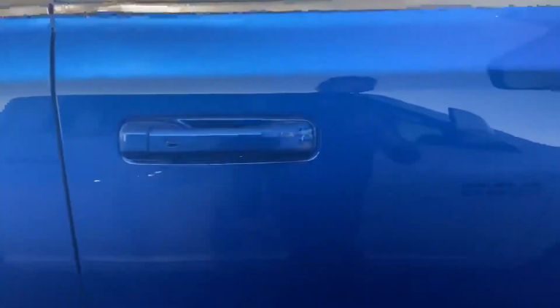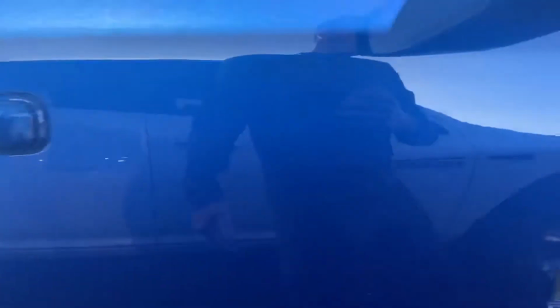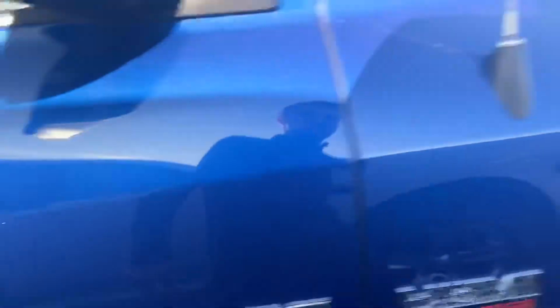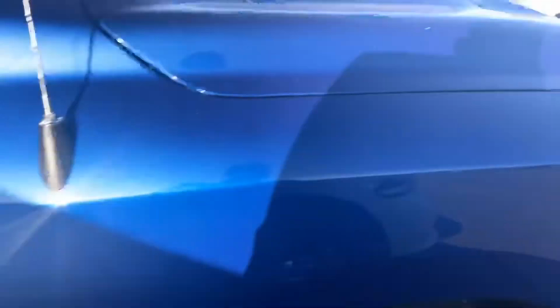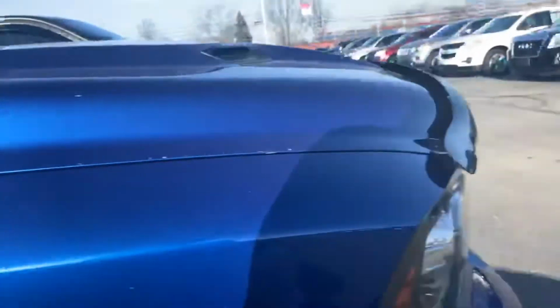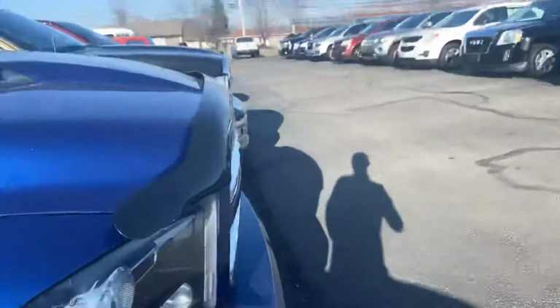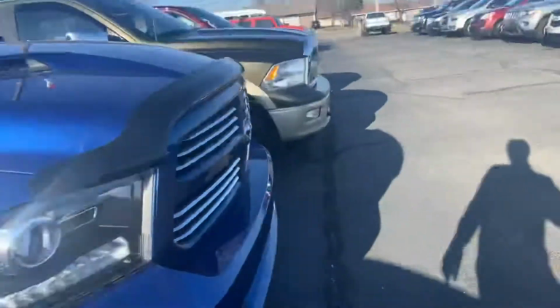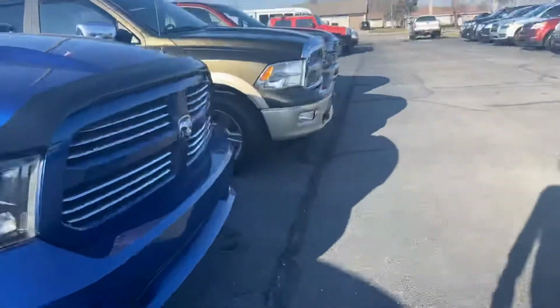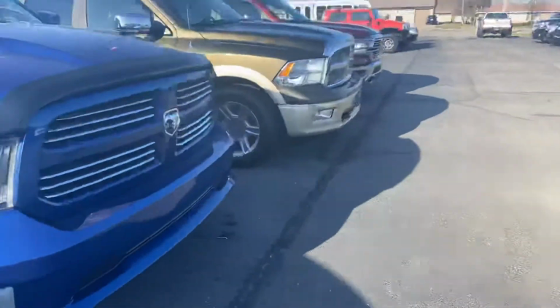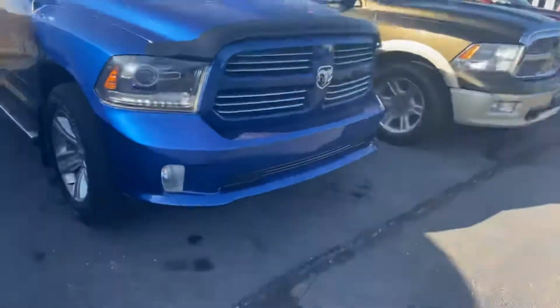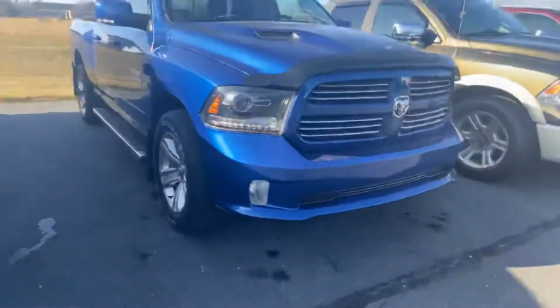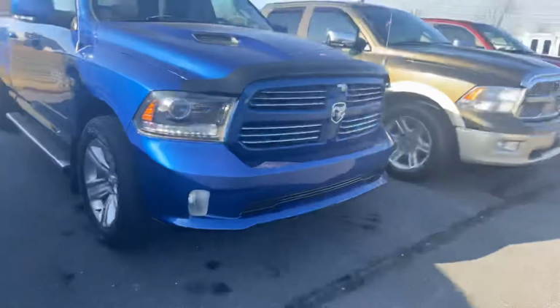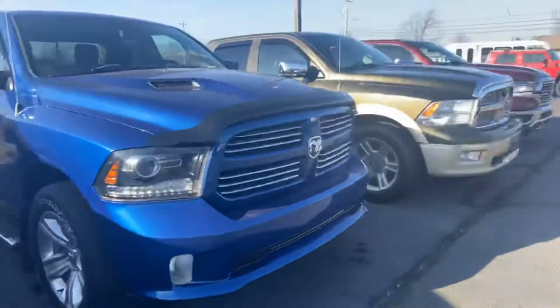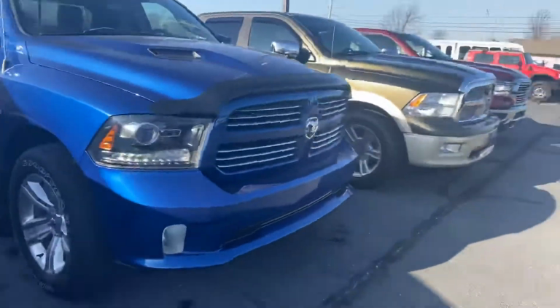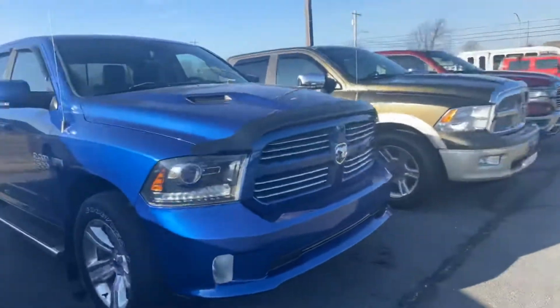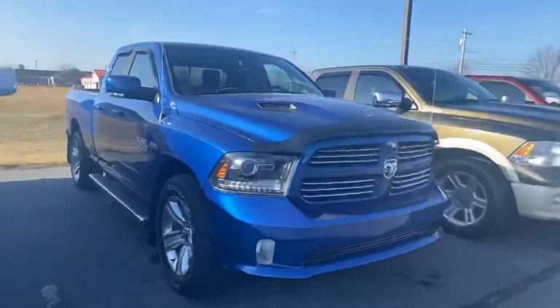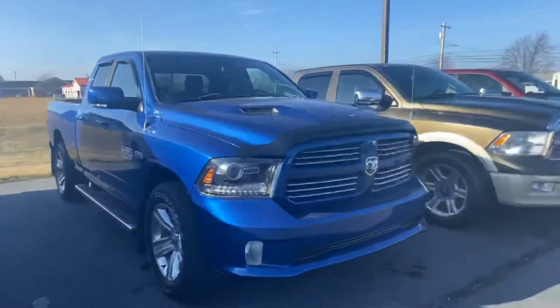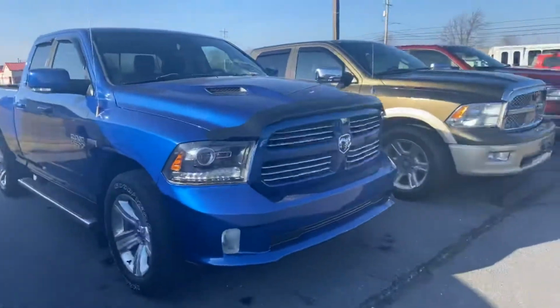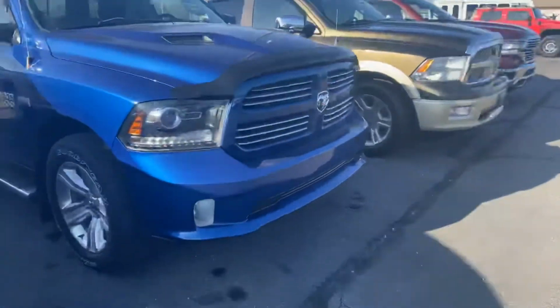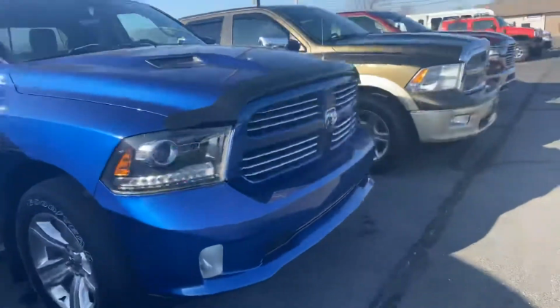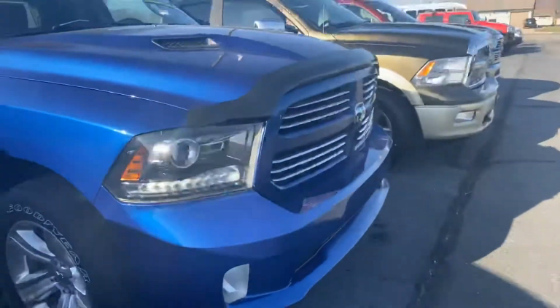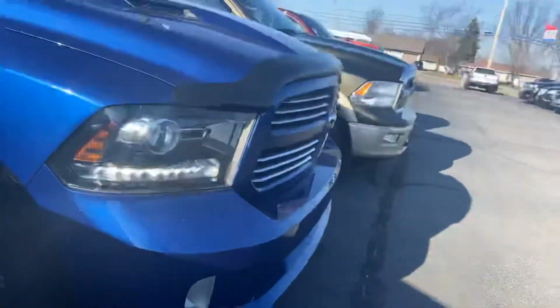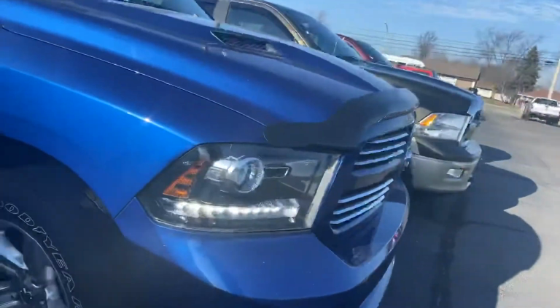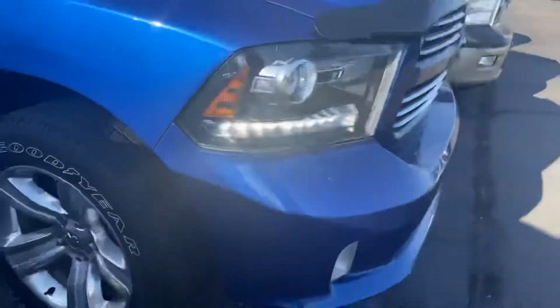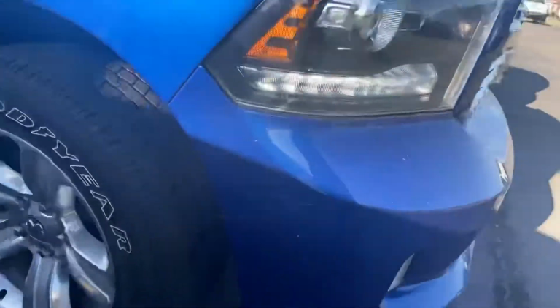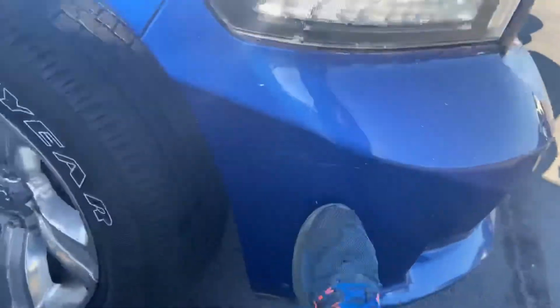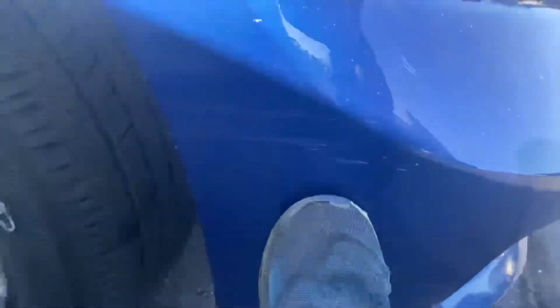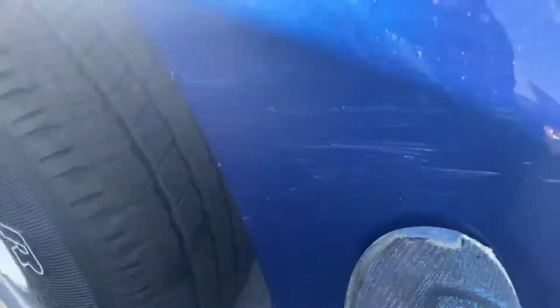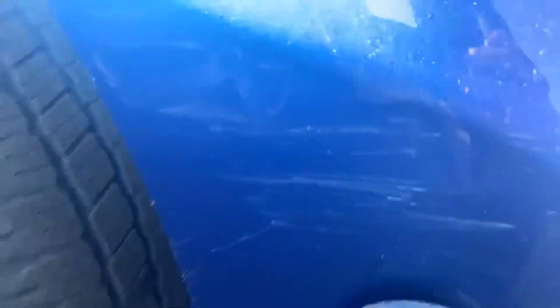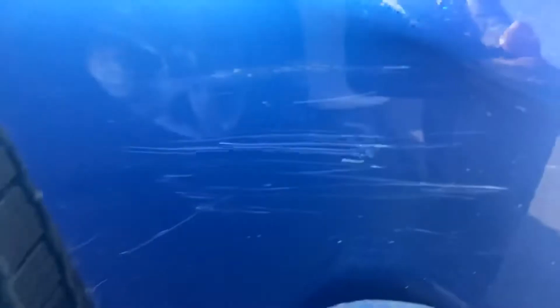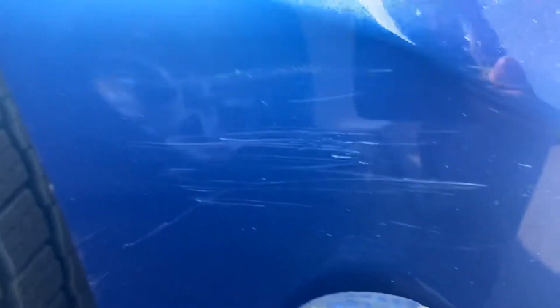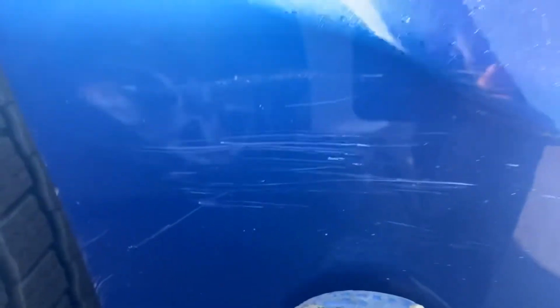If you're looking for a Ram, this is pretty darn clean and seems to be the right one. The only real thing I saw — and I wouldn't even consider it an issue — but it is right there.